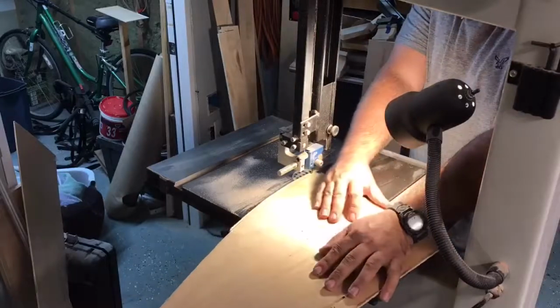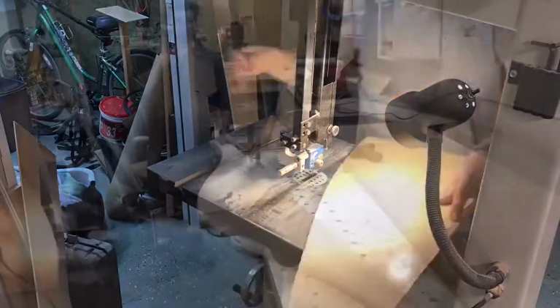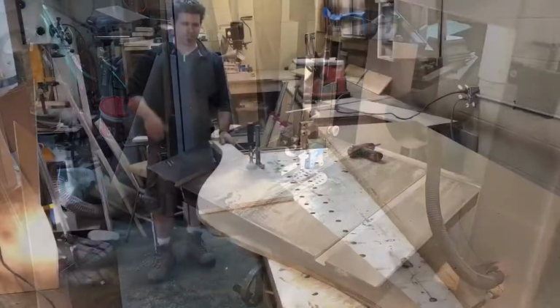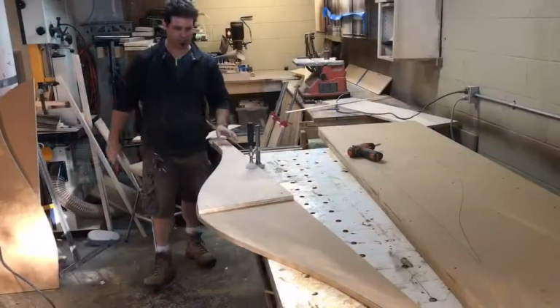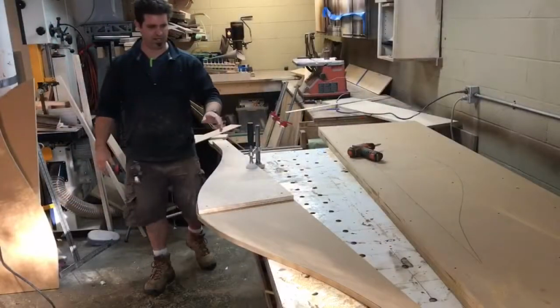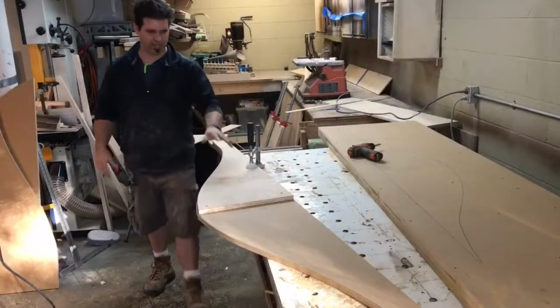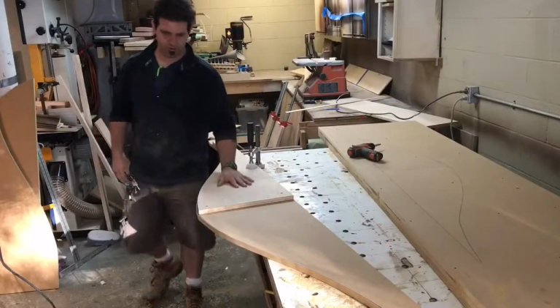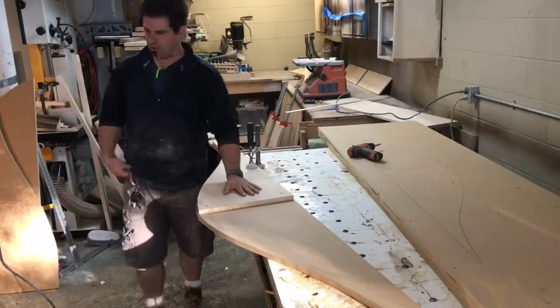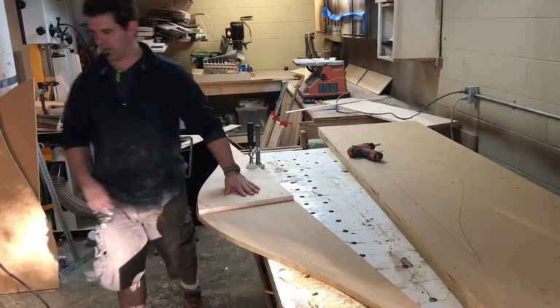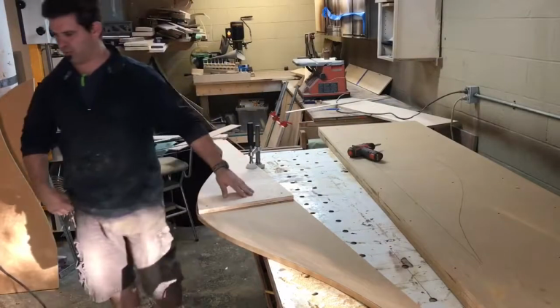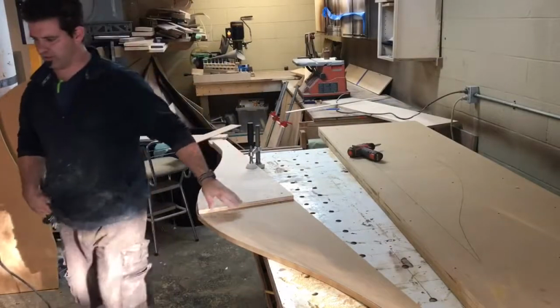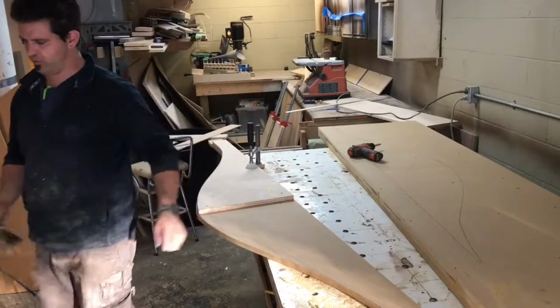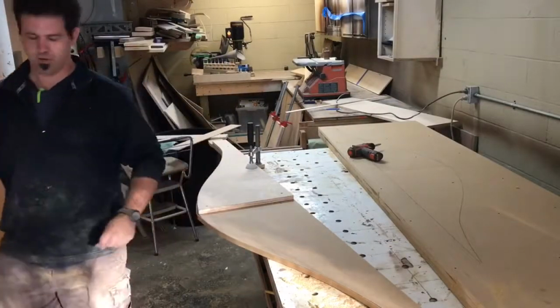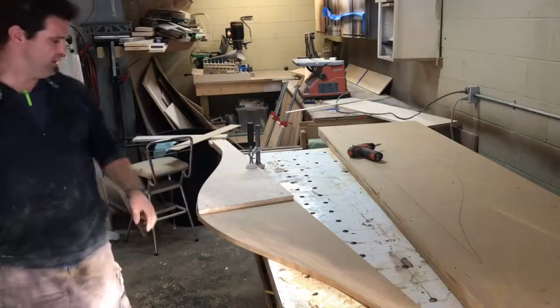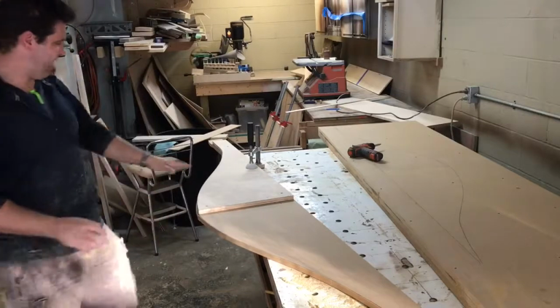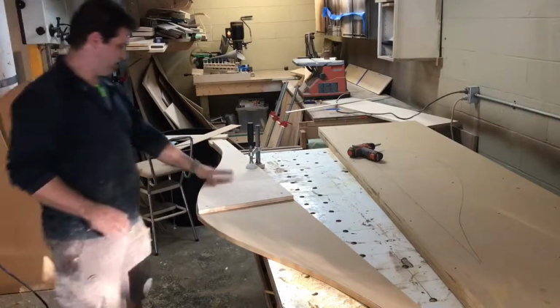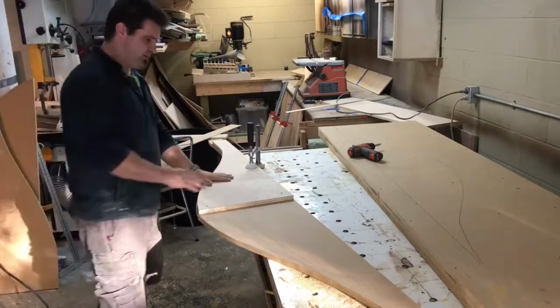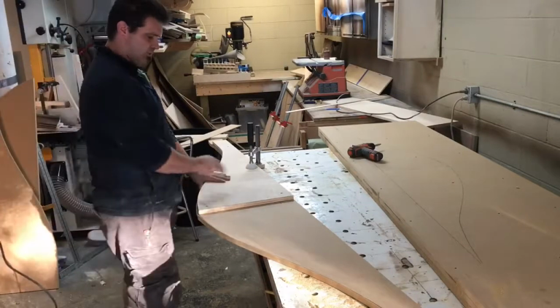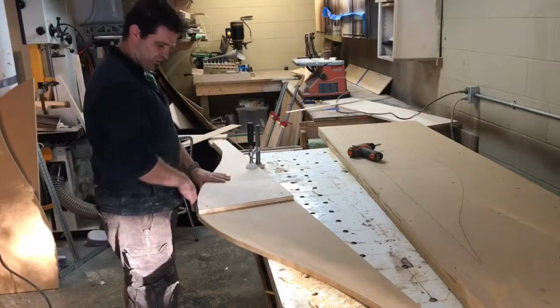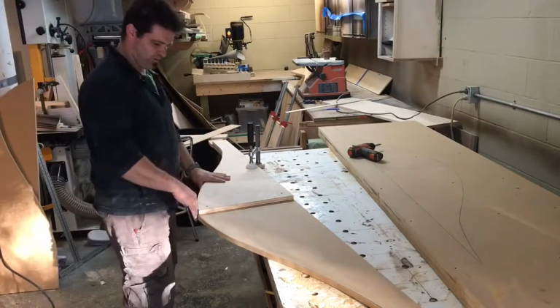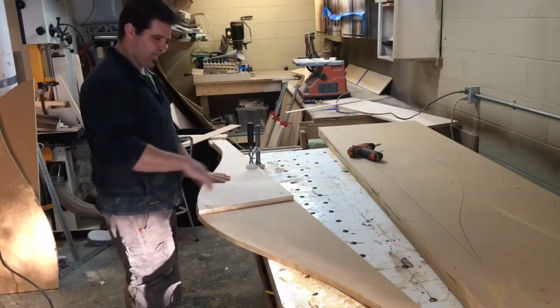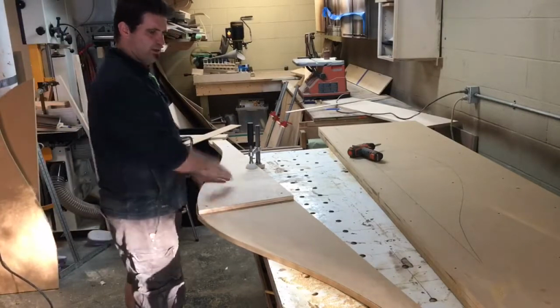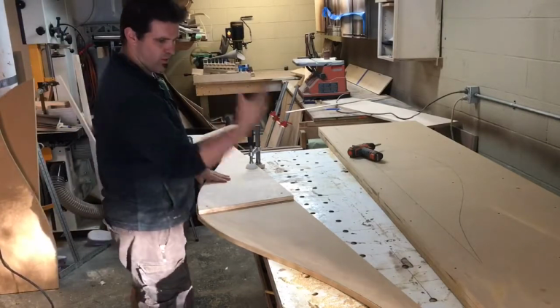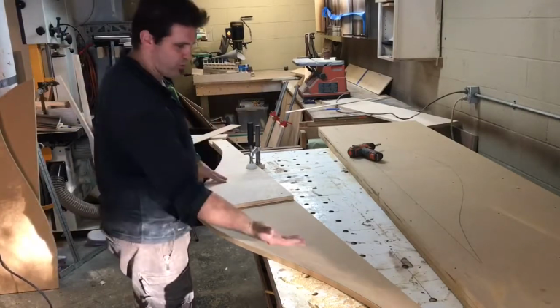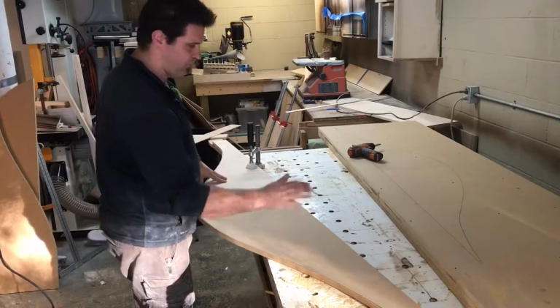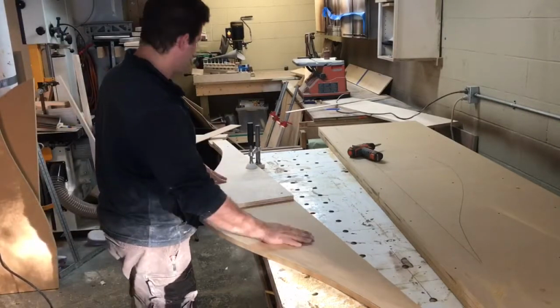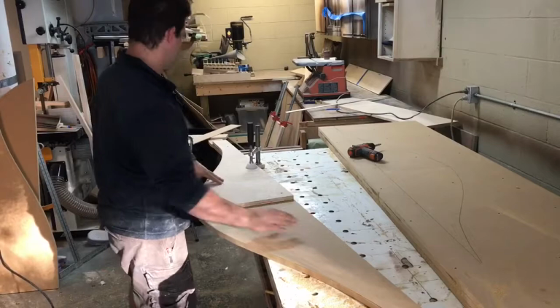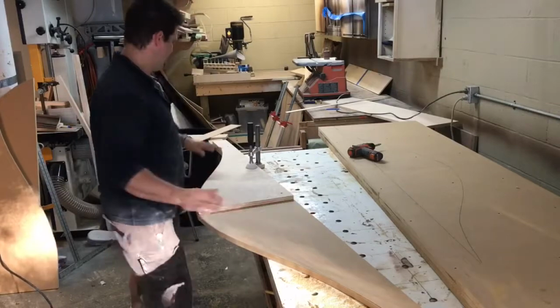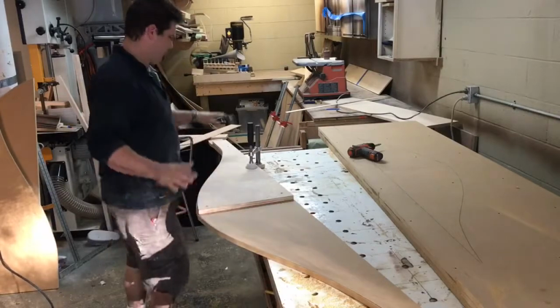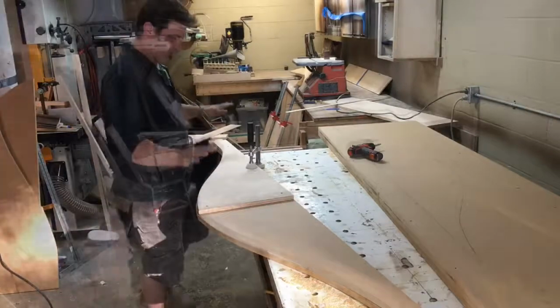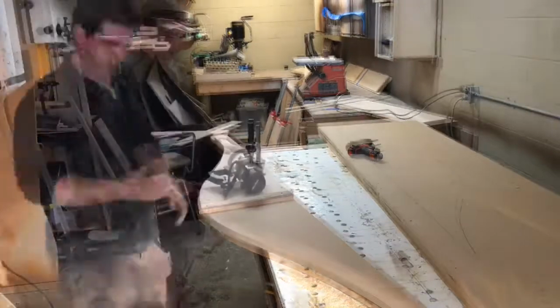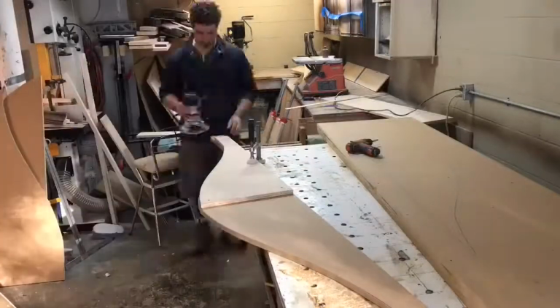What I've got here is a half pattern. I'll route one side, then flip it over and route the other side so I'll have a perfectly symmetrical result.